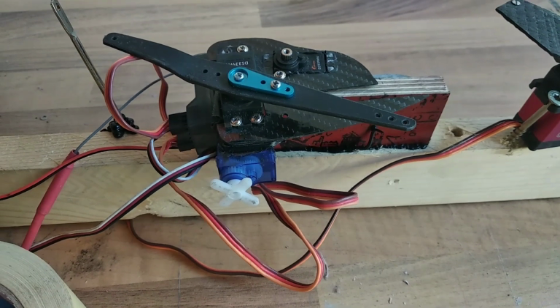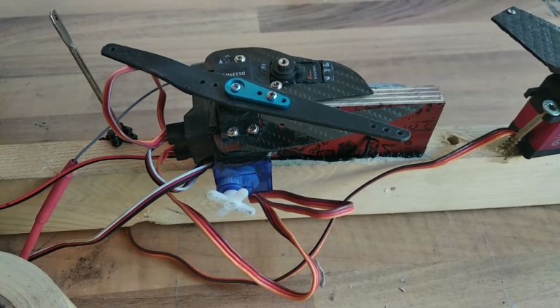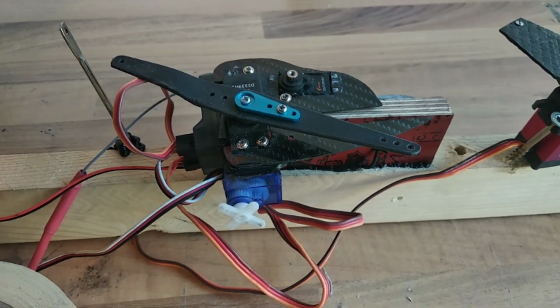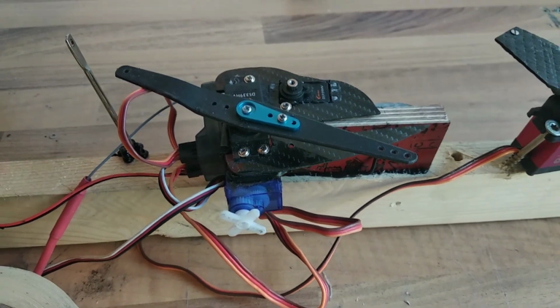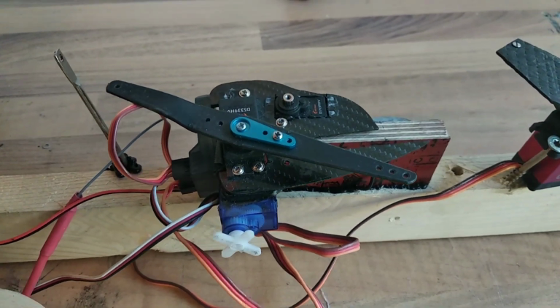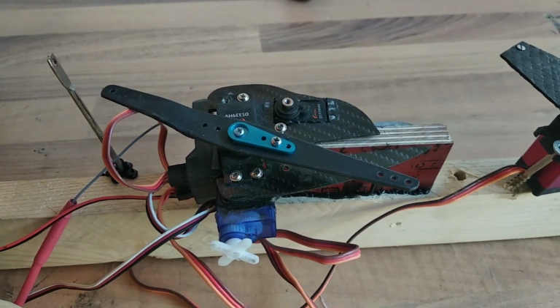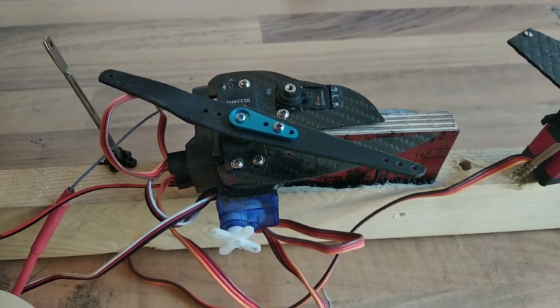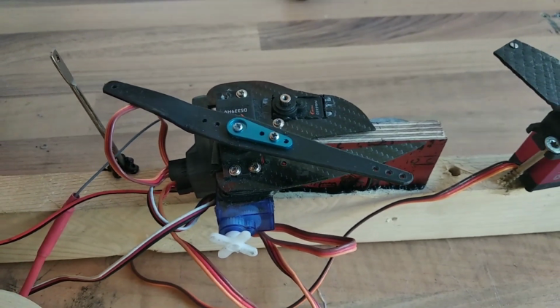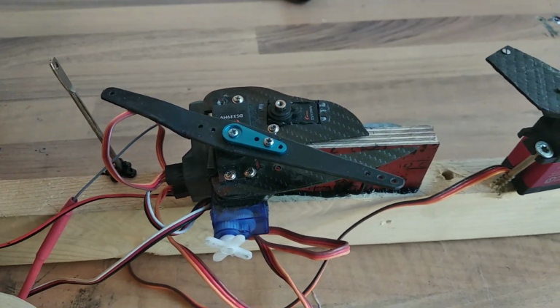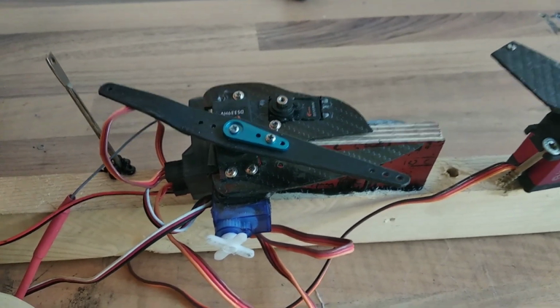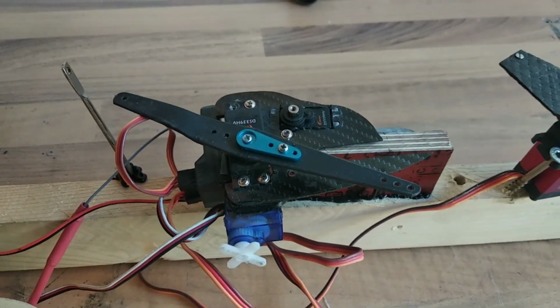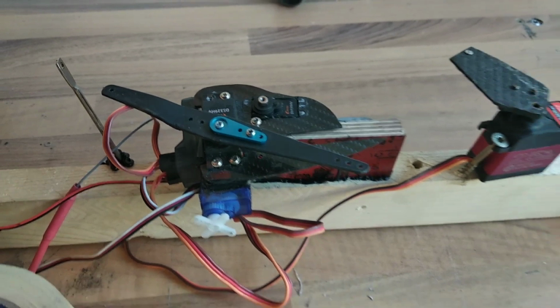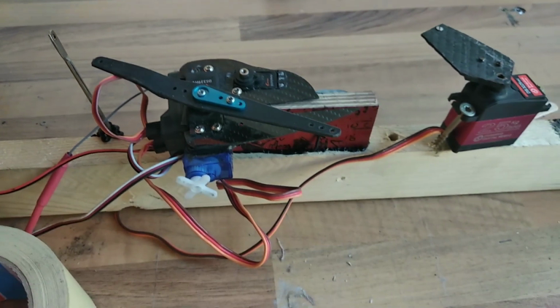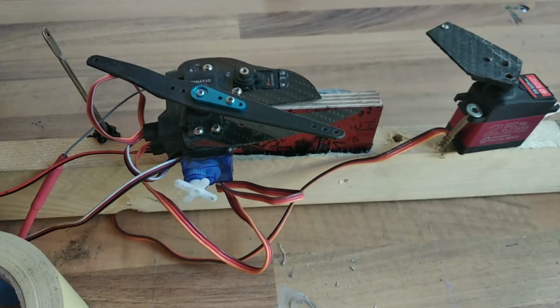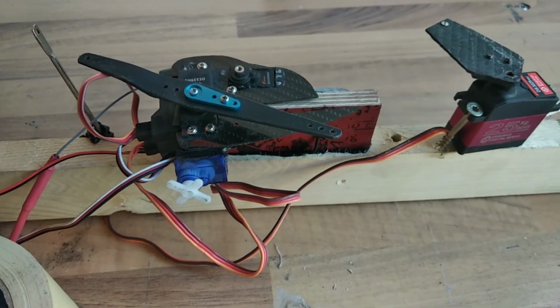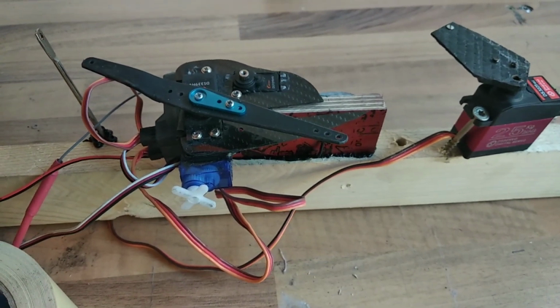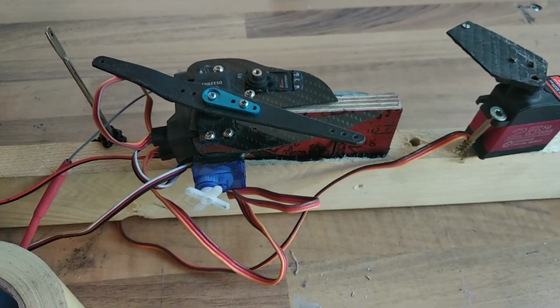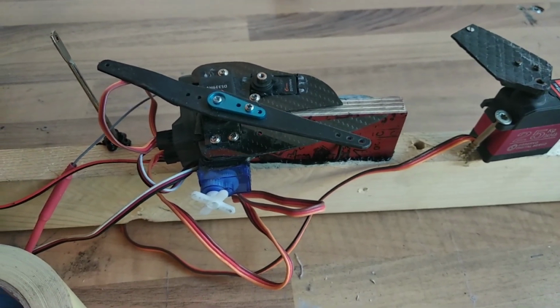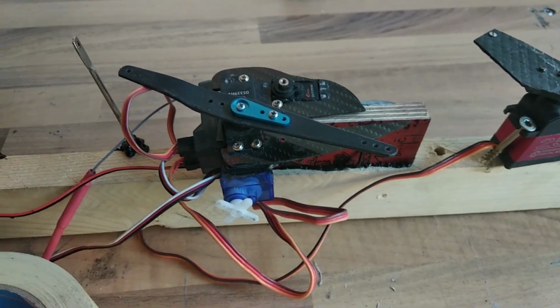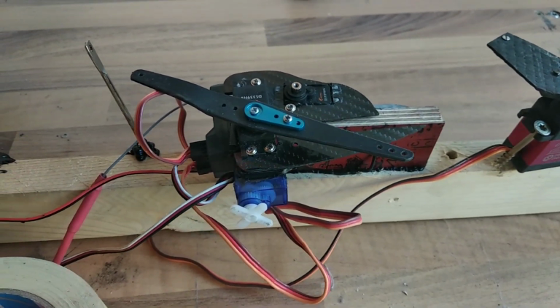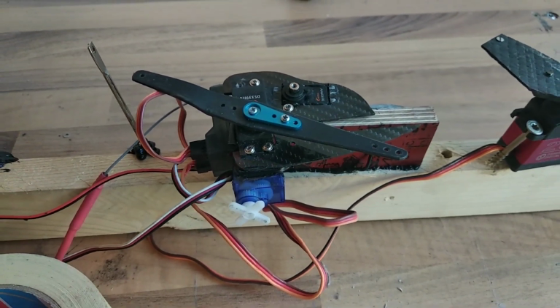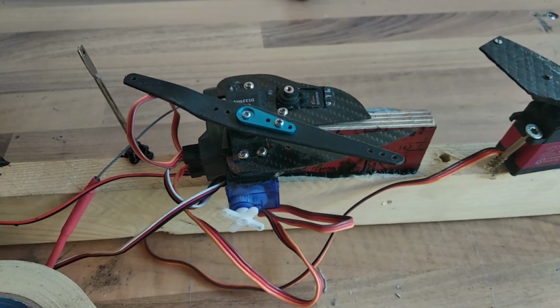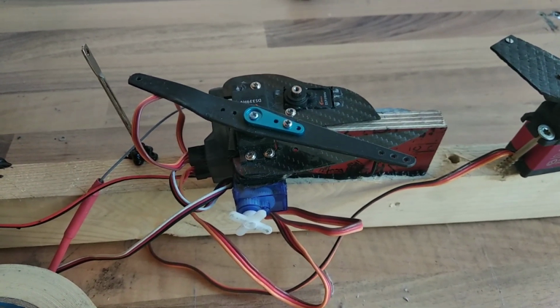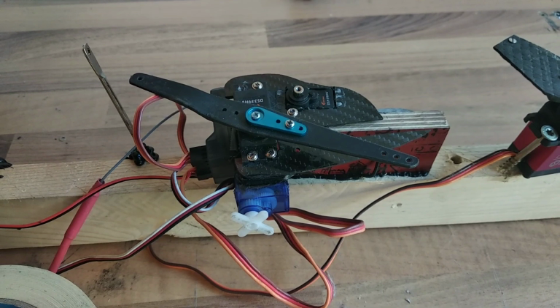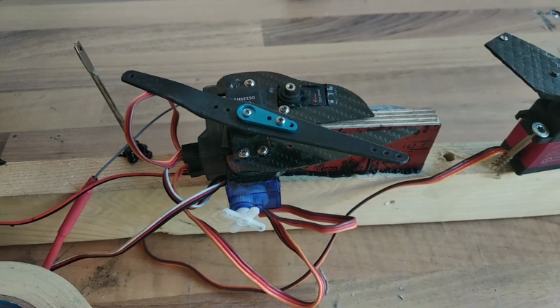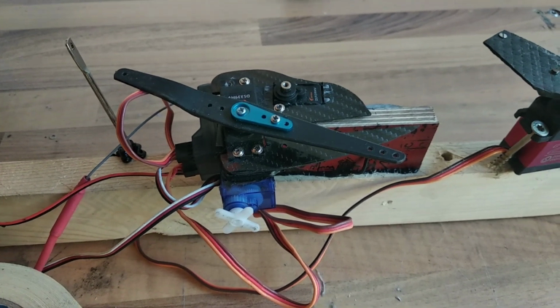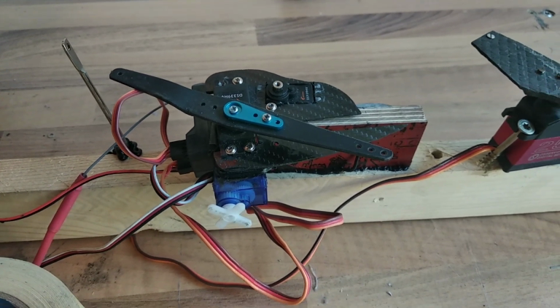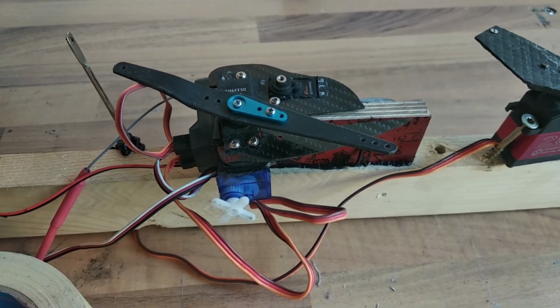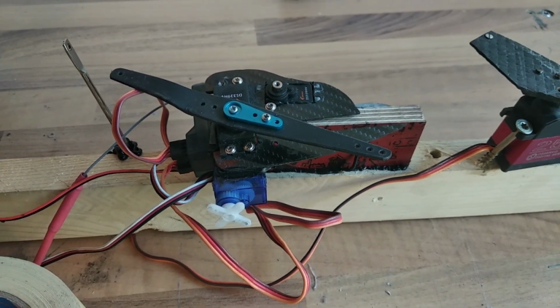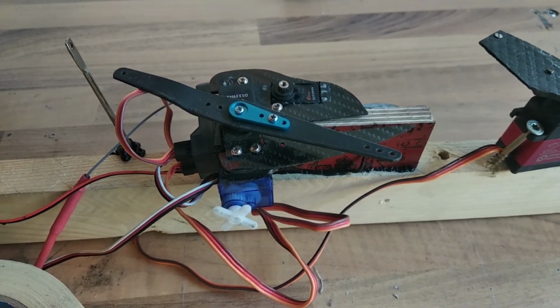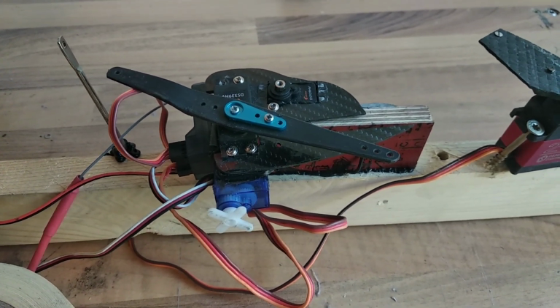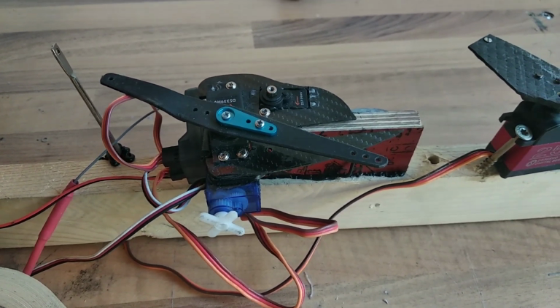We will install the servers again into our boat. This was a test setup I used to adjust a gyroscope, but we have to wait till another time because I was not happy with what happened.